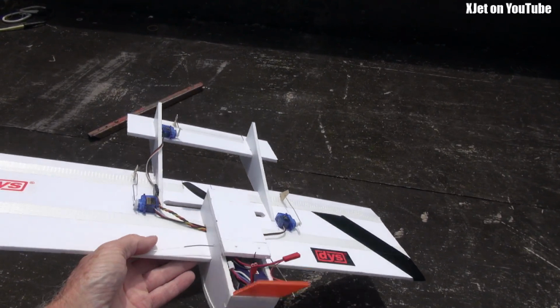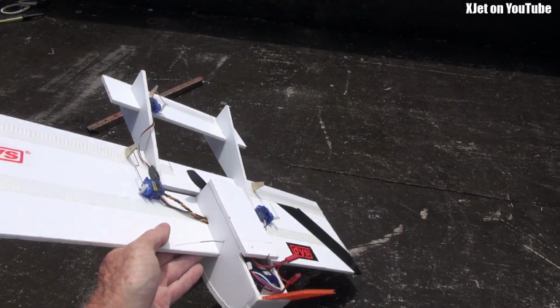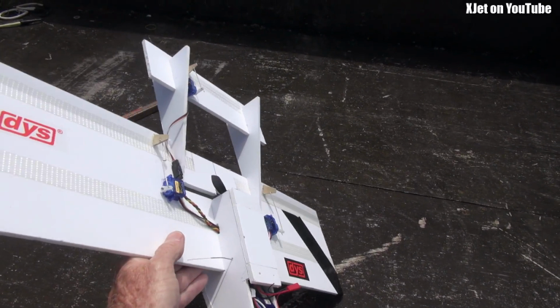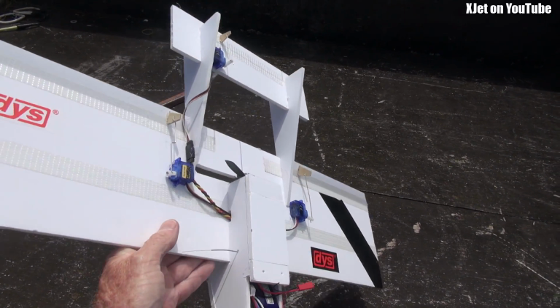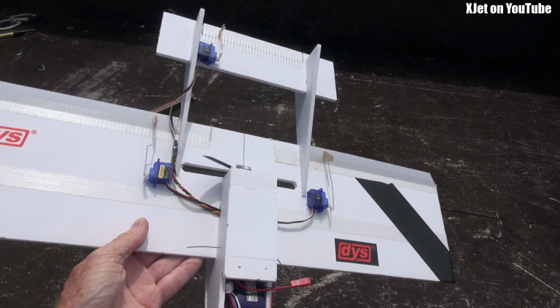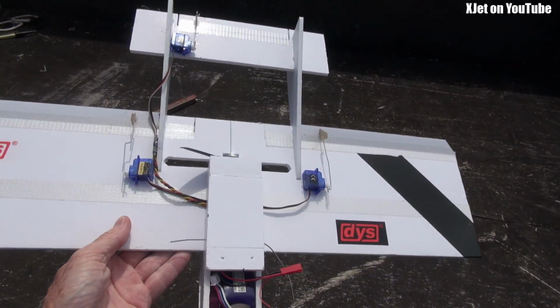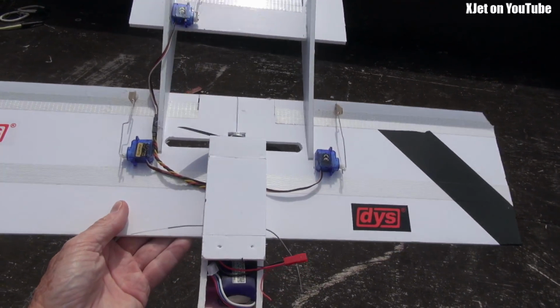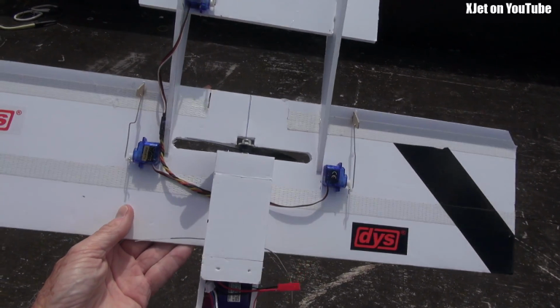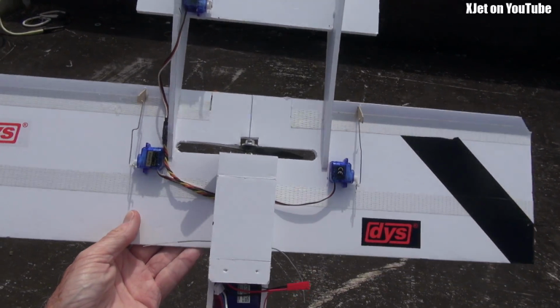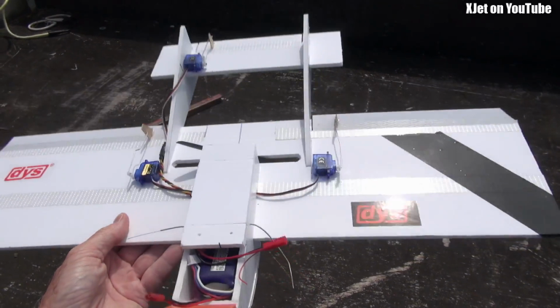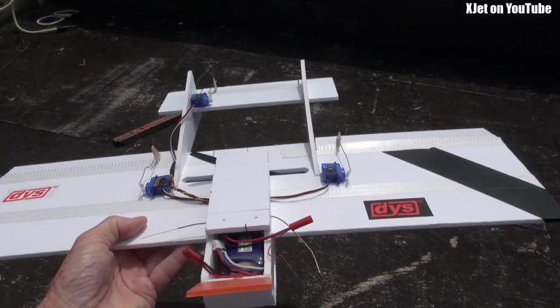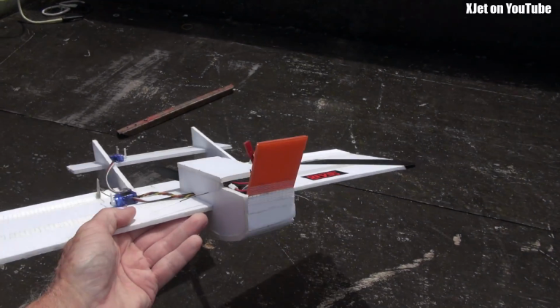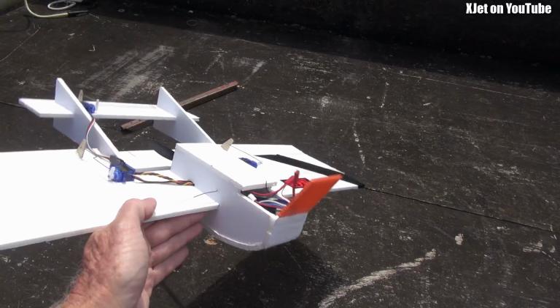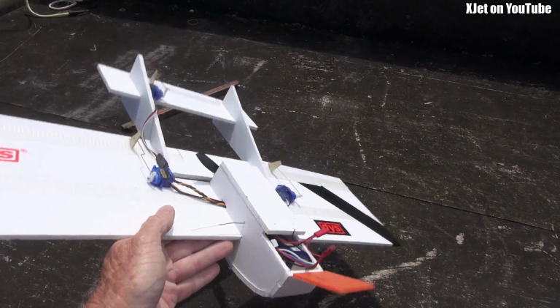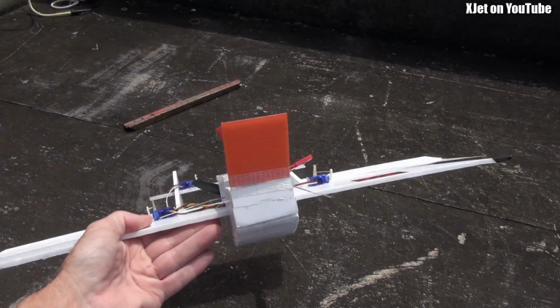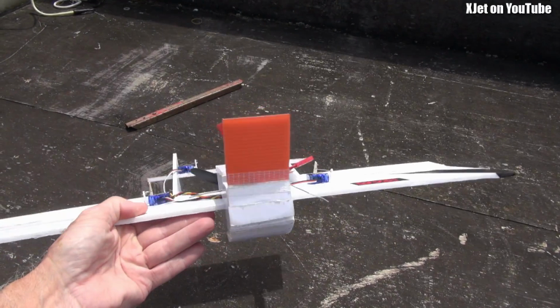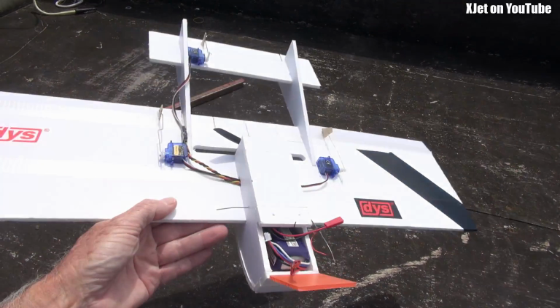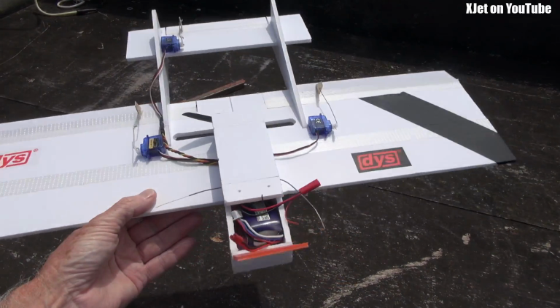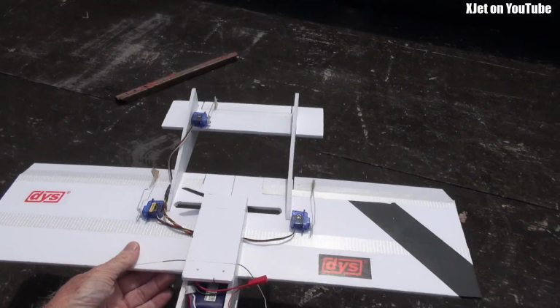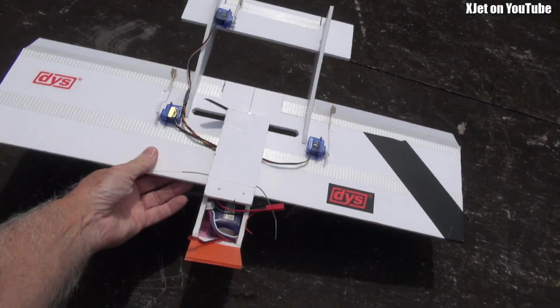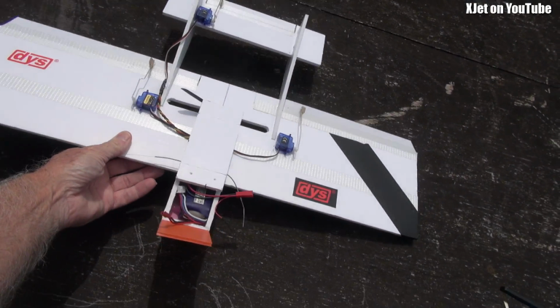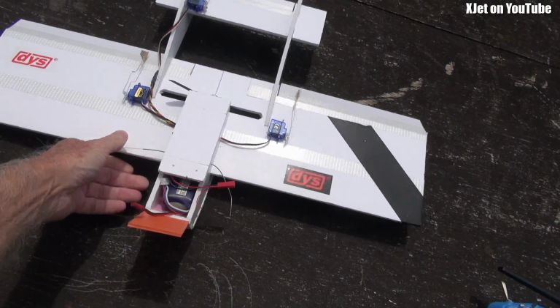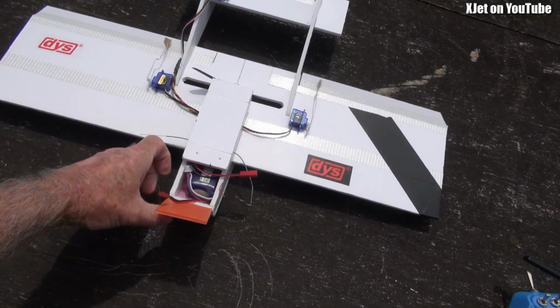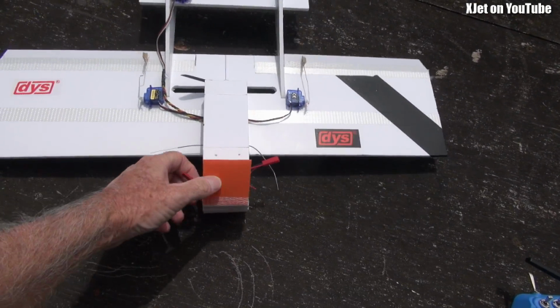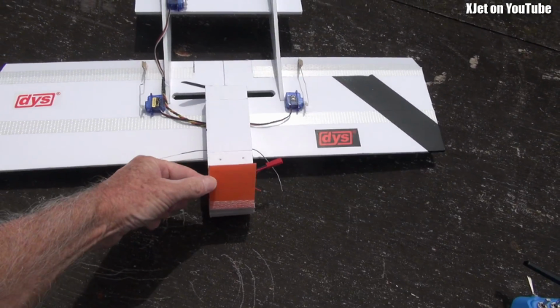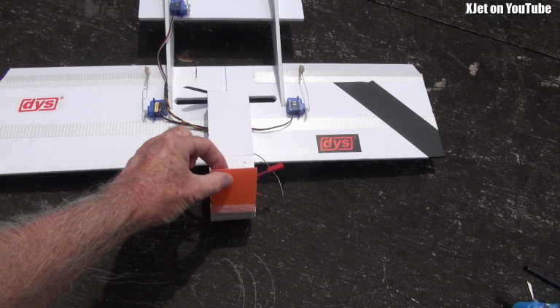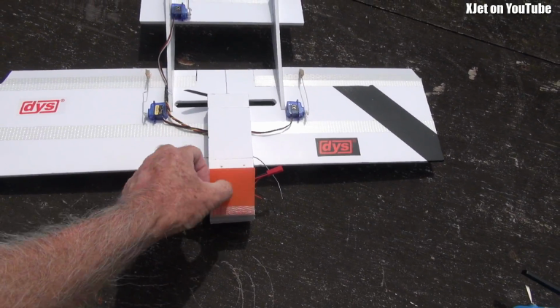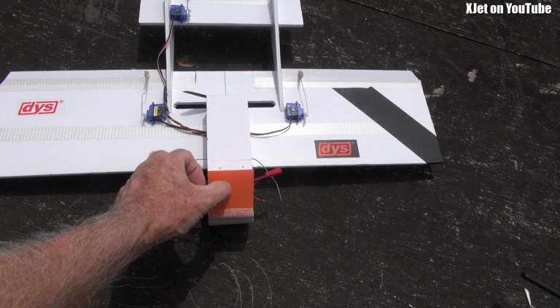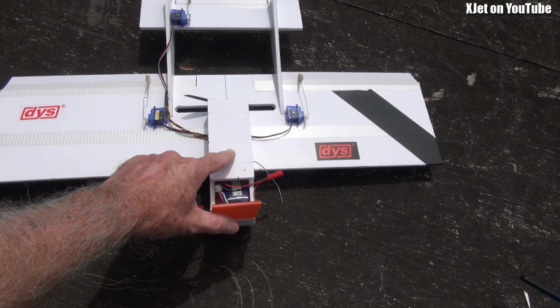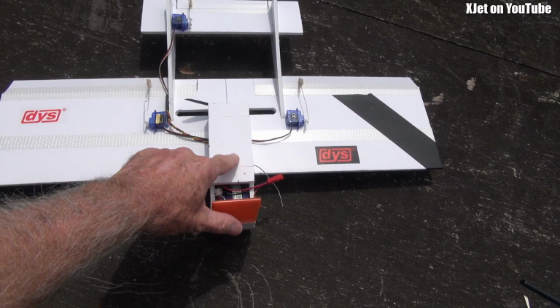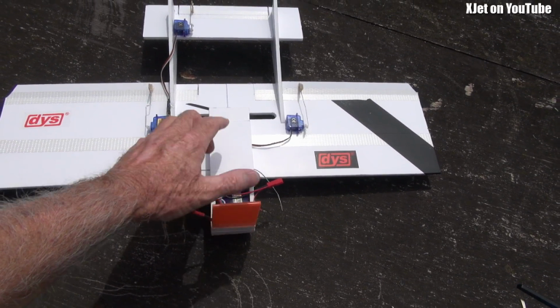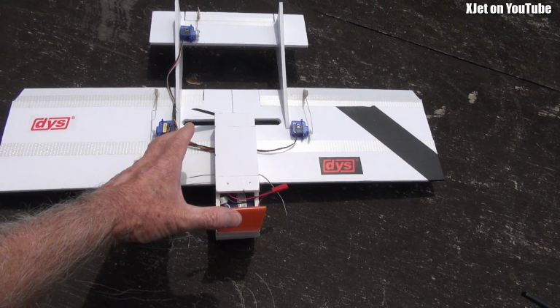Some of the ideas I was hoping would work didn't actually work, so I thought I won't waste this — I'll just make it into a general sport plane. Of course, you could also put FPV on it. I've made this little canopy on the front where you can put your FPV gear, or a Mobius camera.